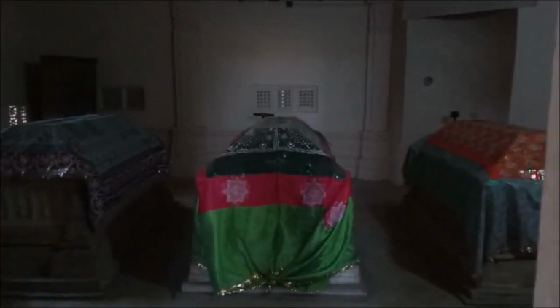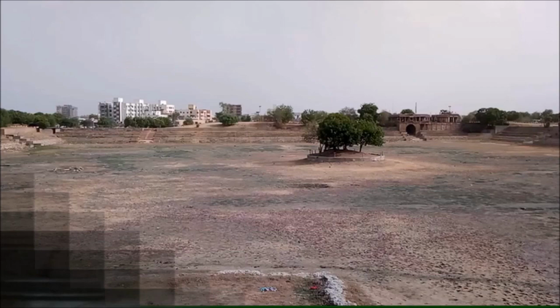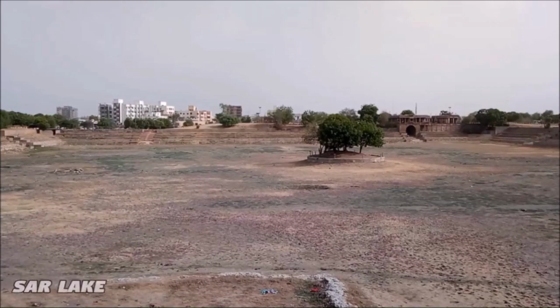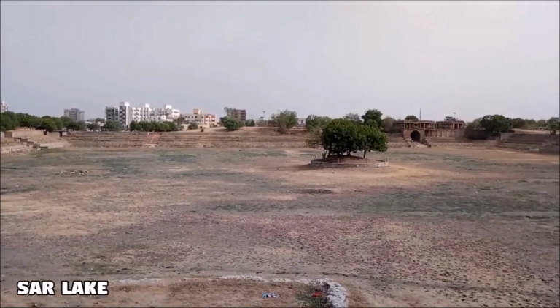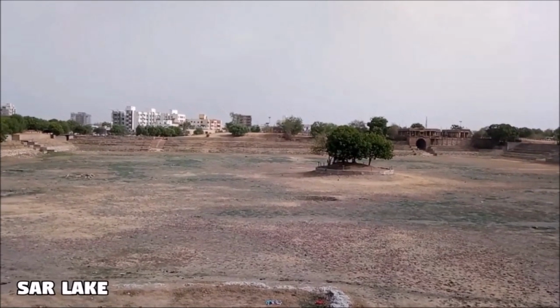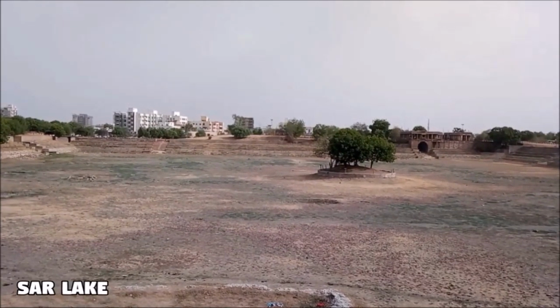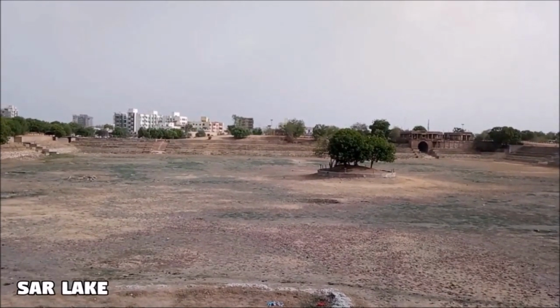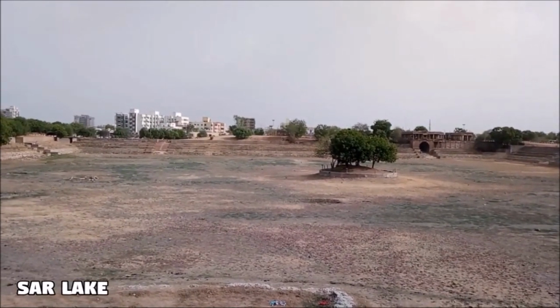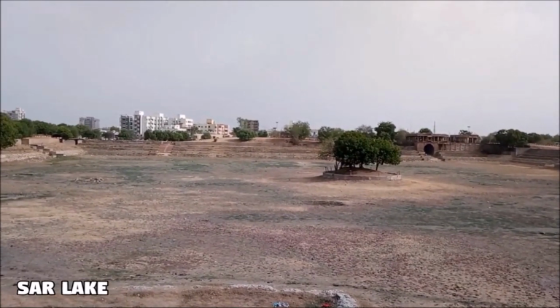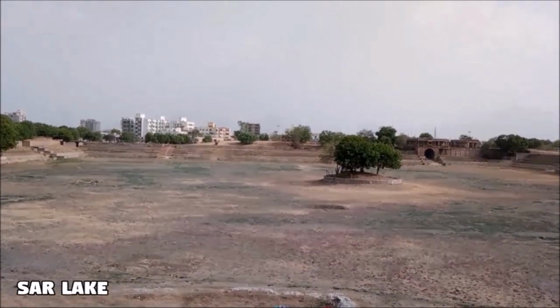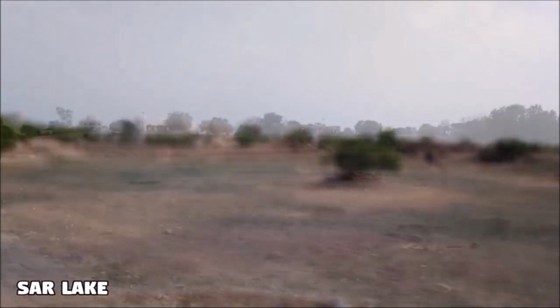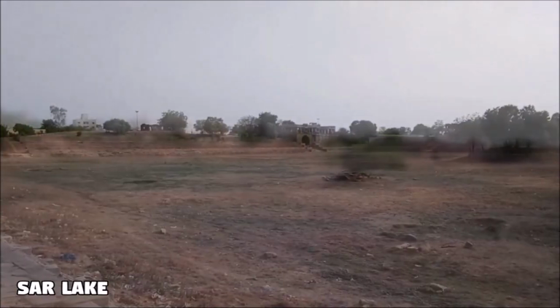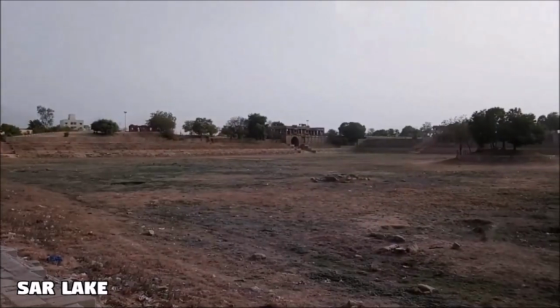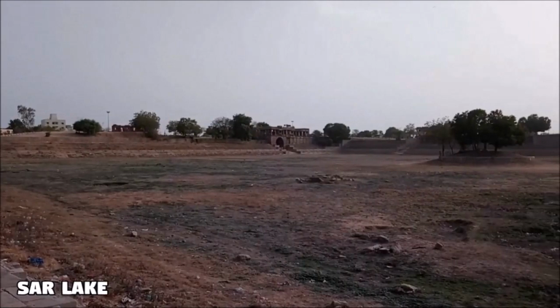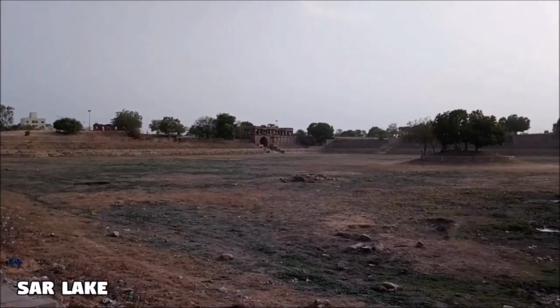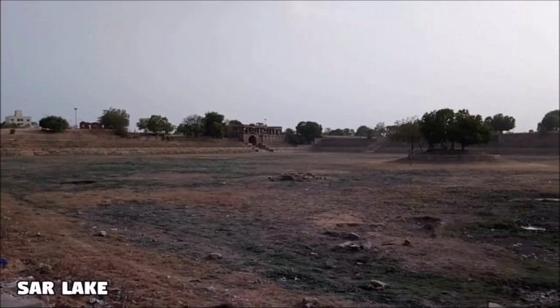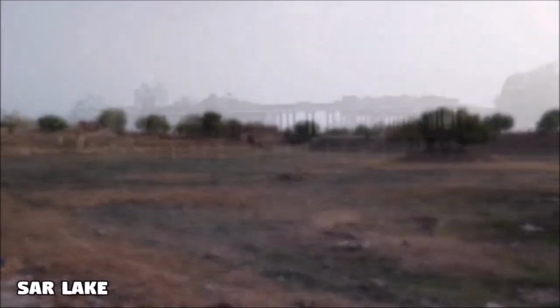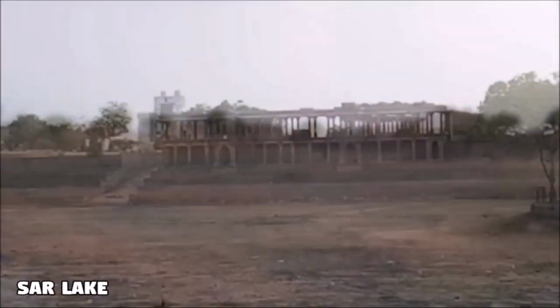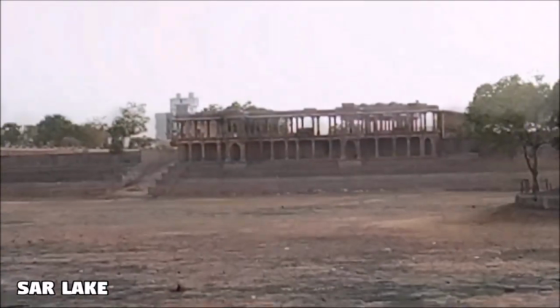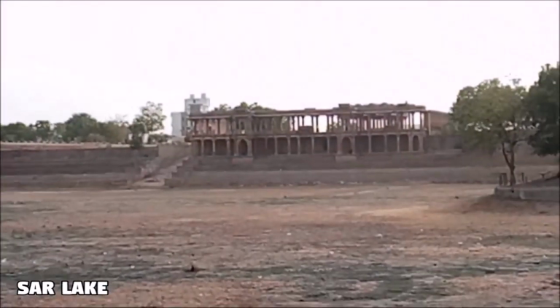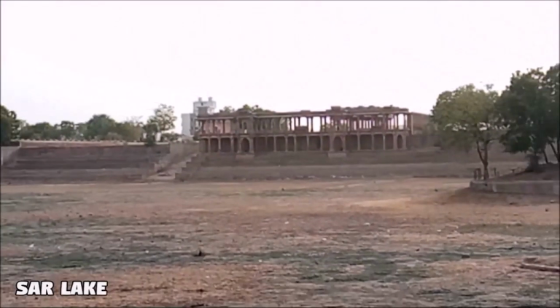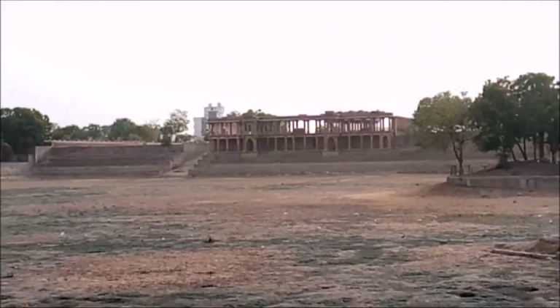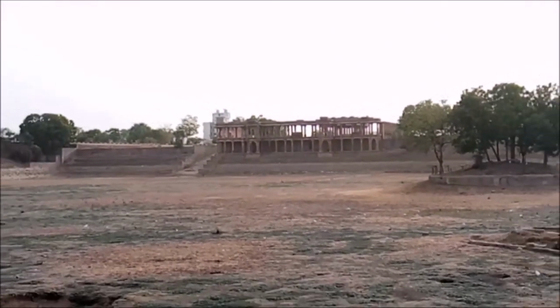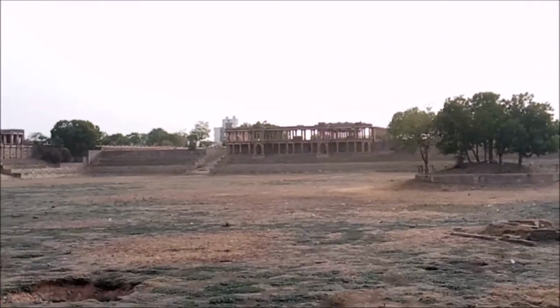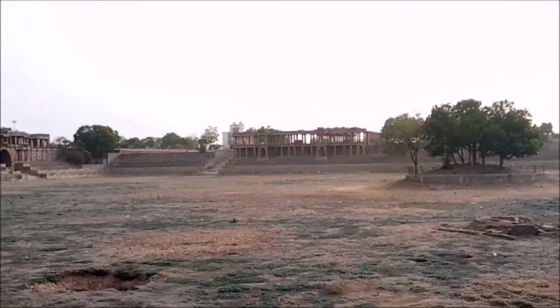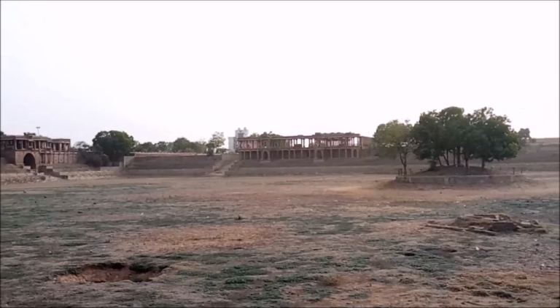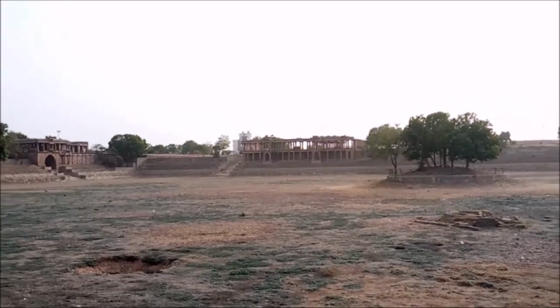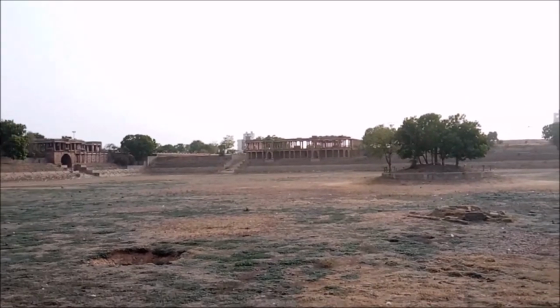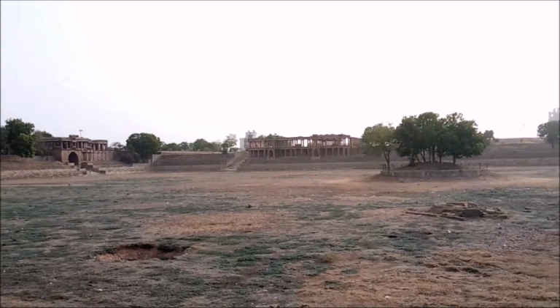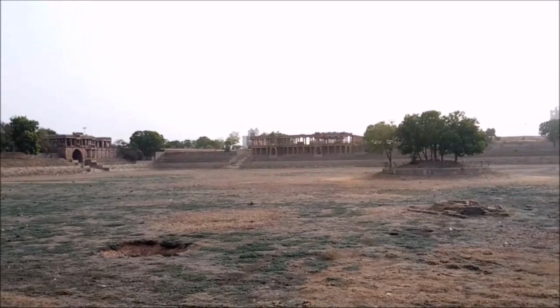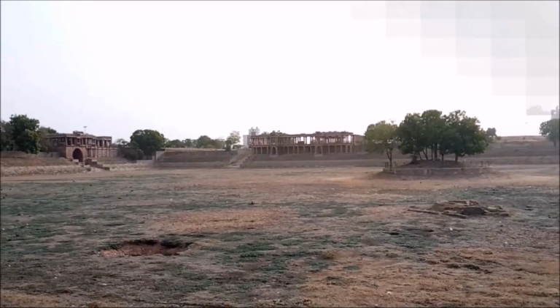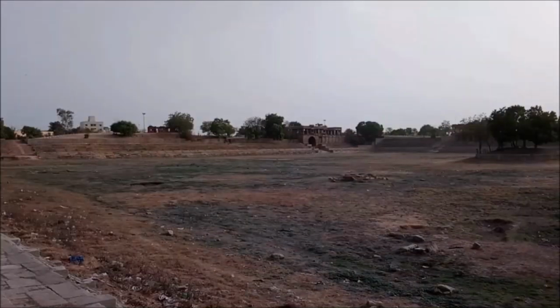Around the Ahmed Sar, there are the ruins of royal palaces. One of them is the king's palace, built in the 15th century by Mahmoud Begada. This also has a mosque used by the sultans for their prayers.